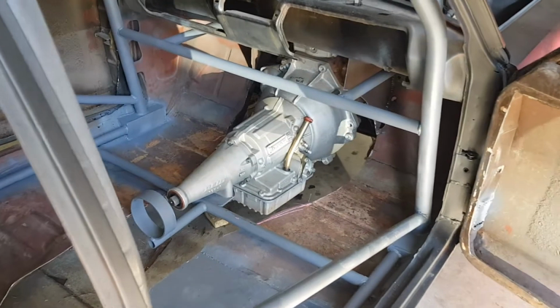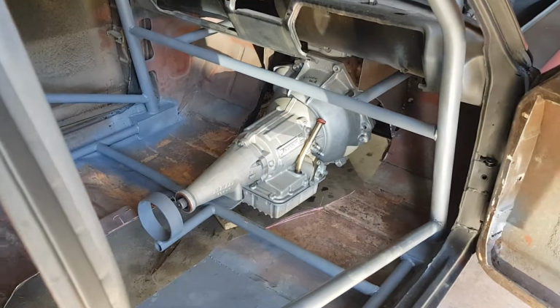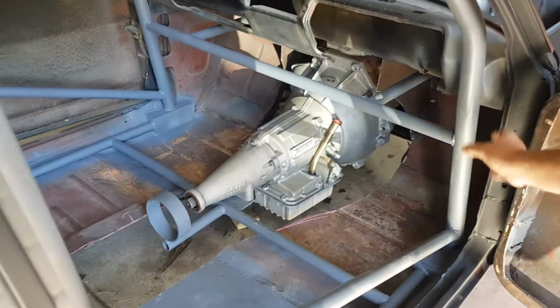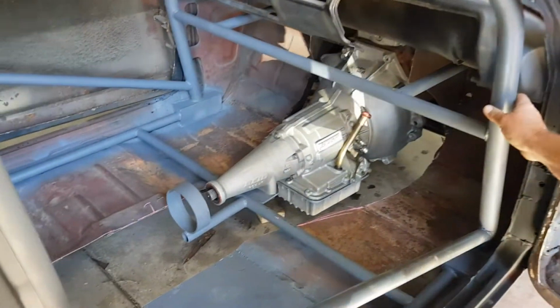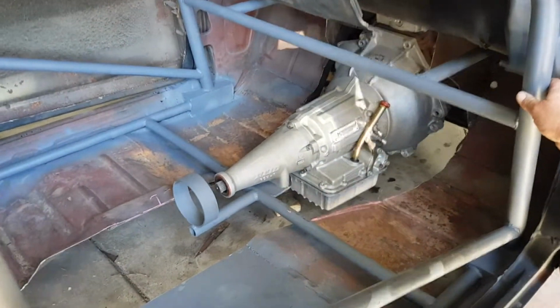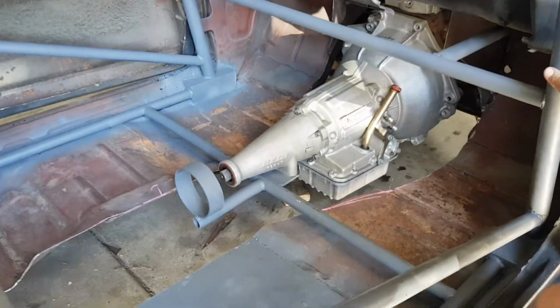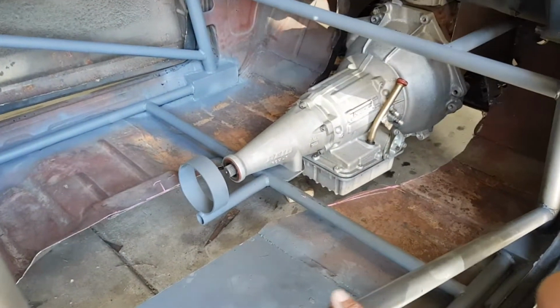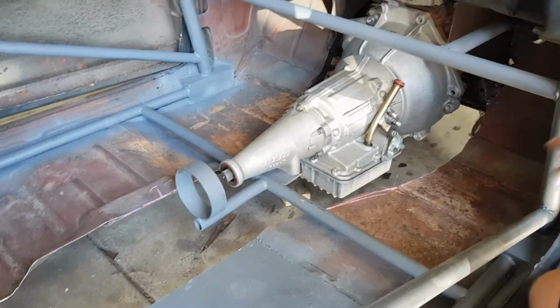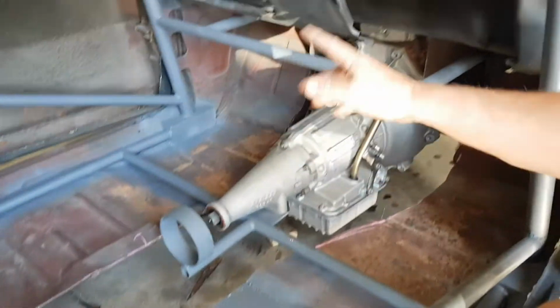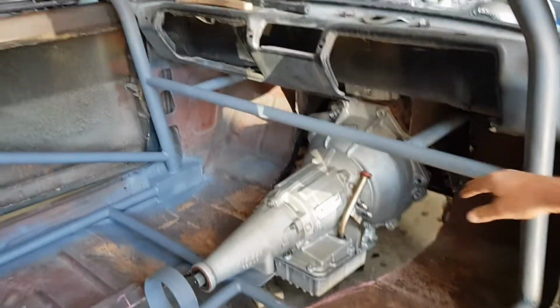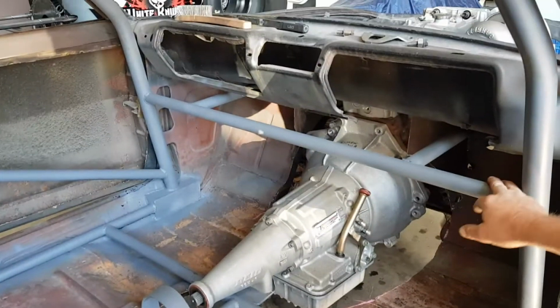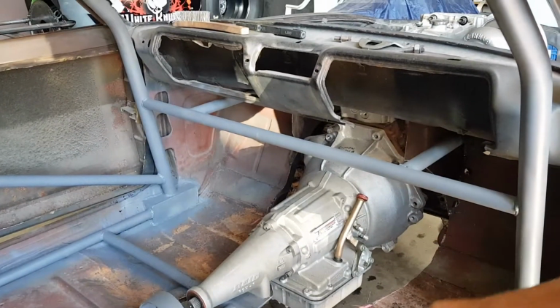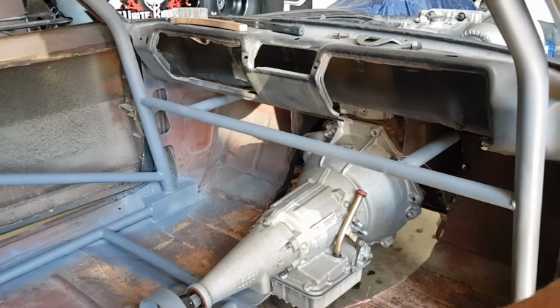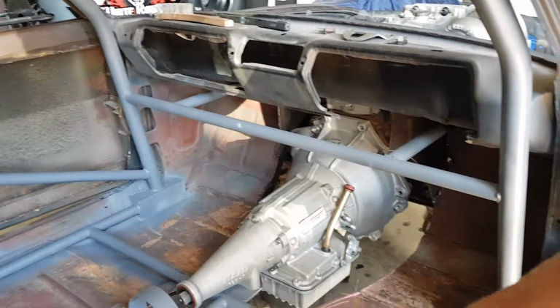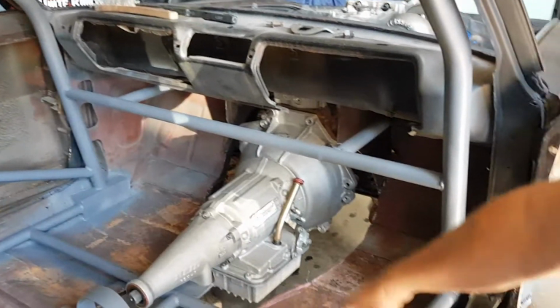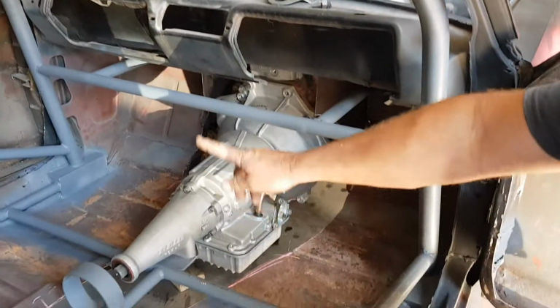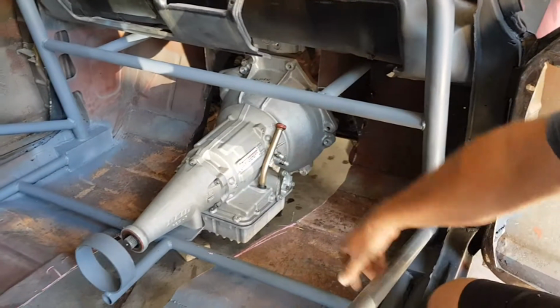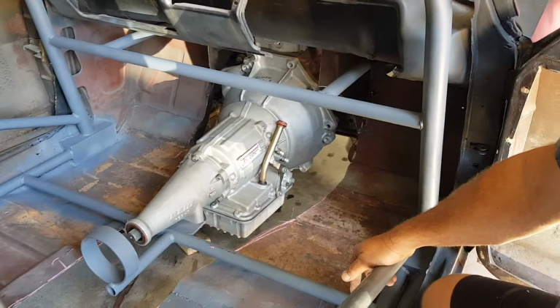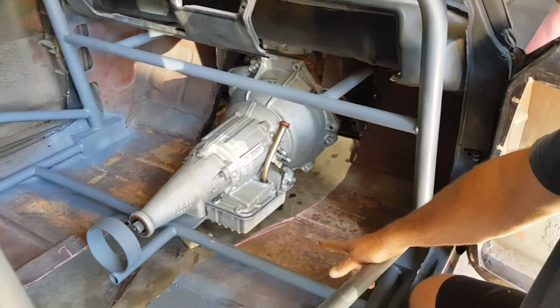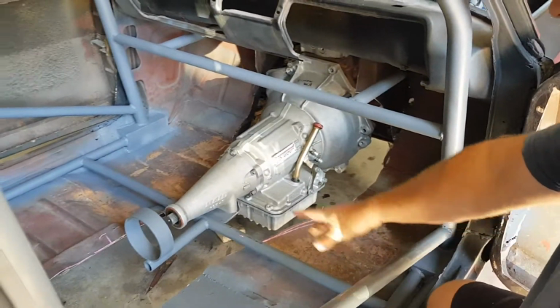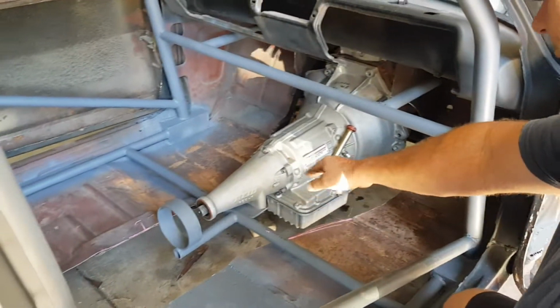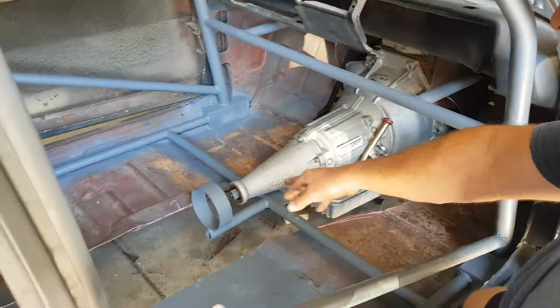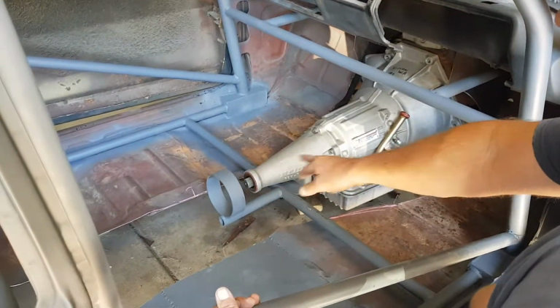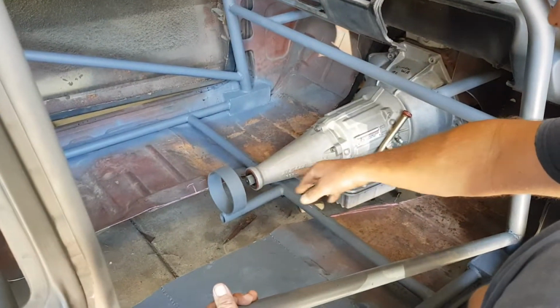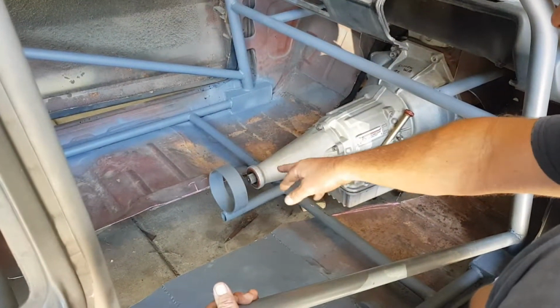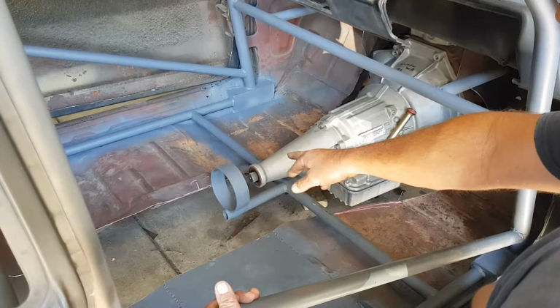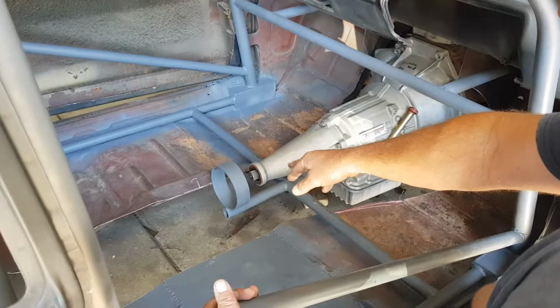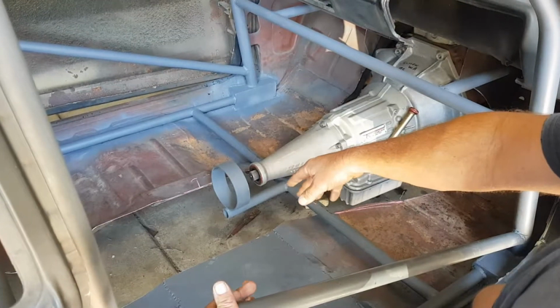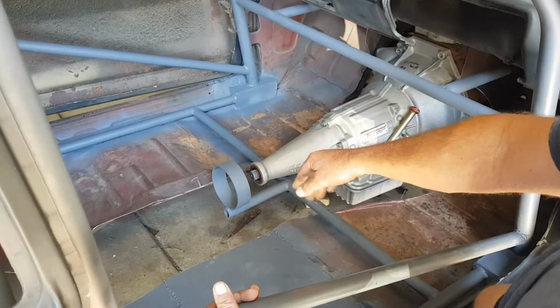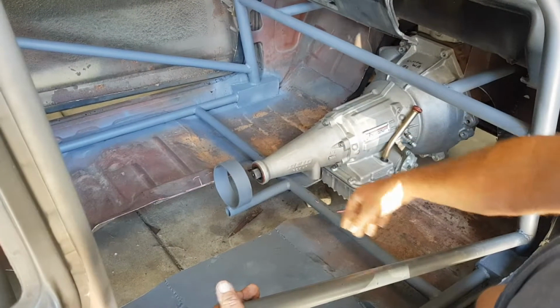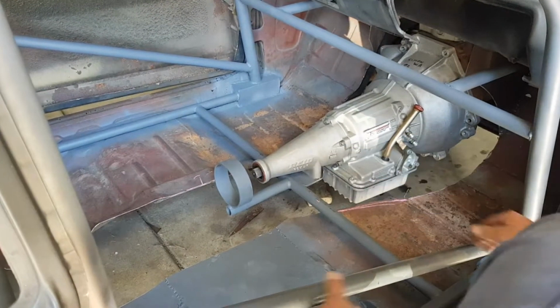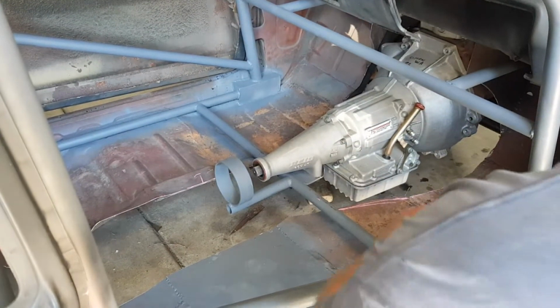We got in here and finished off the front part of the roll cage, side intrusion bars. Got the gearbox cross member and we sort of tied that all in with a tail shaft loop and everything.